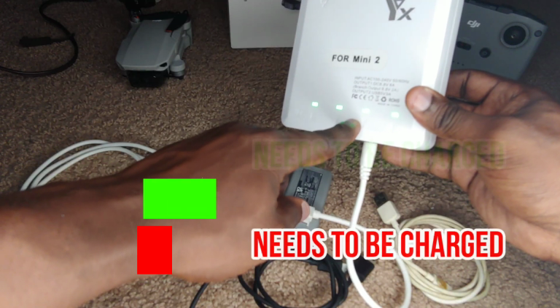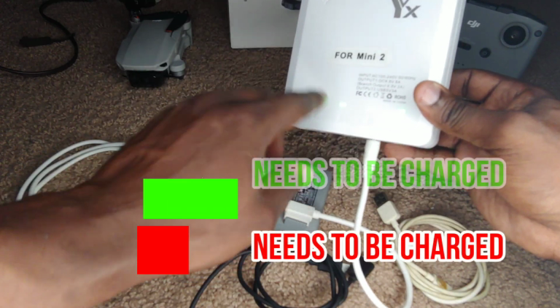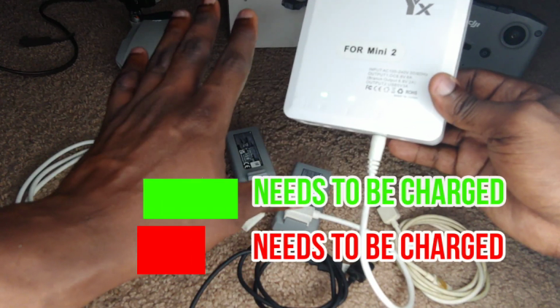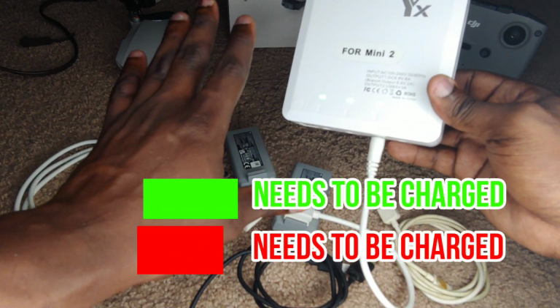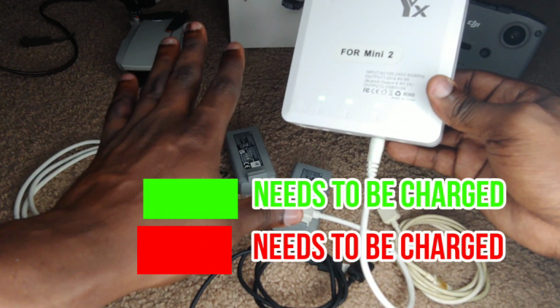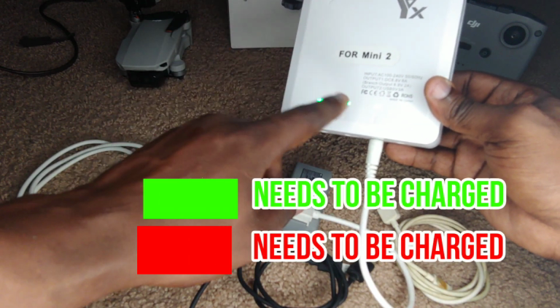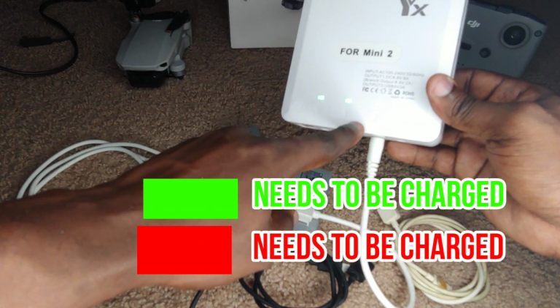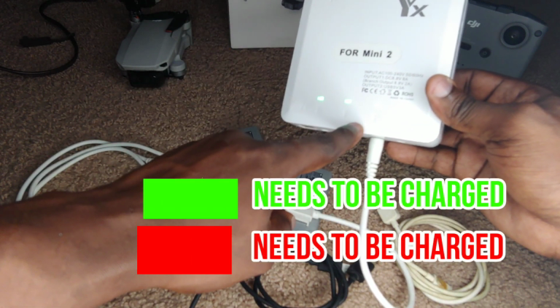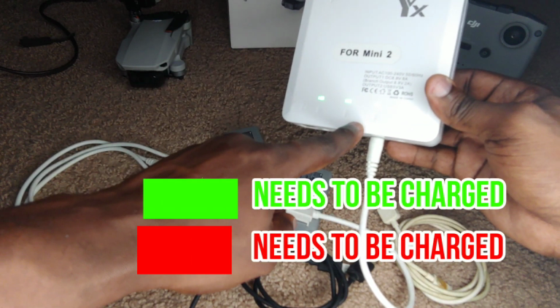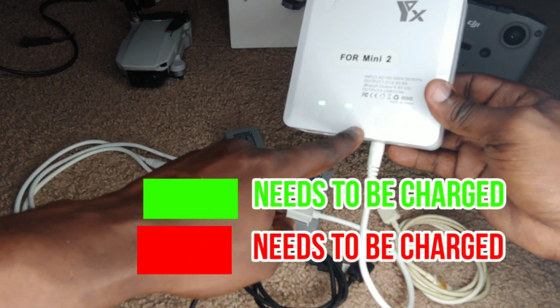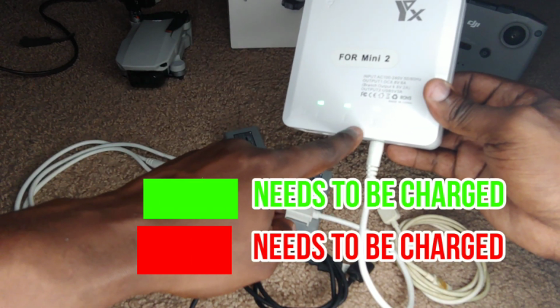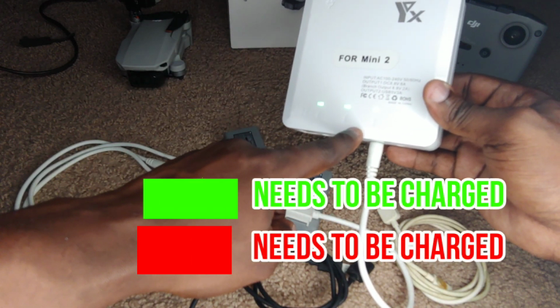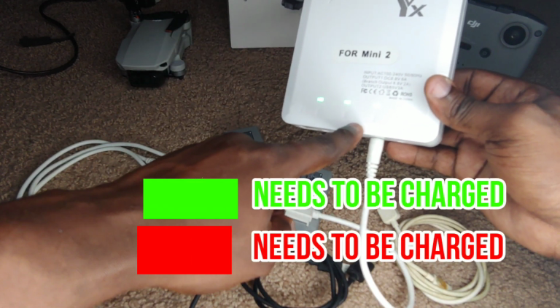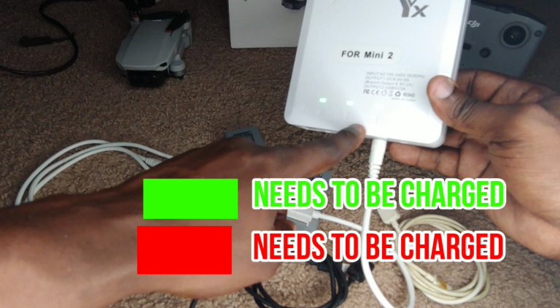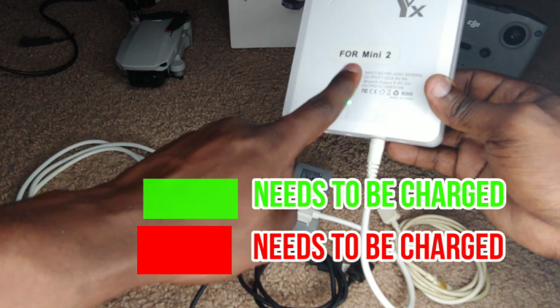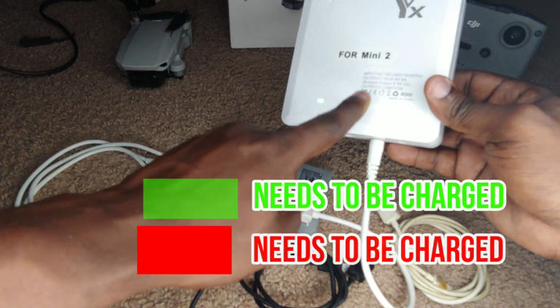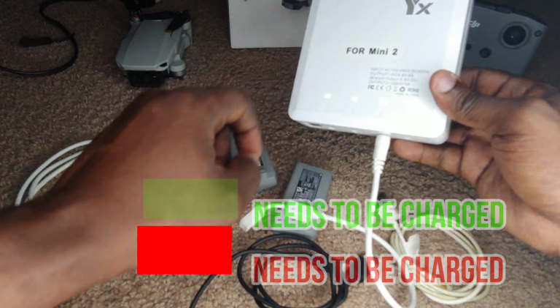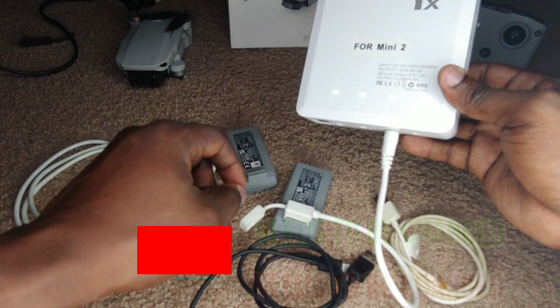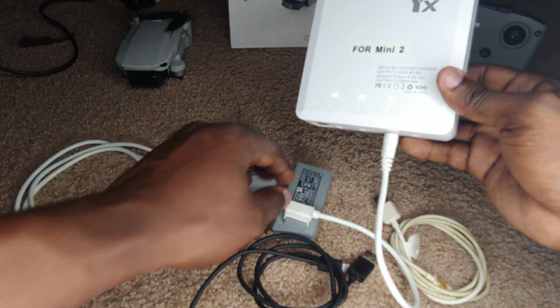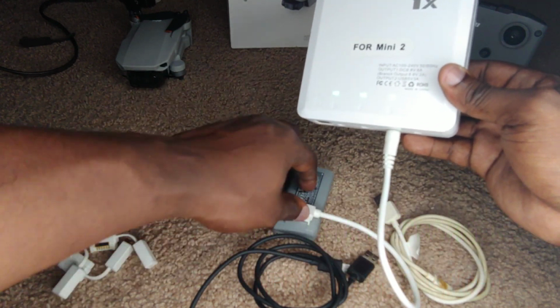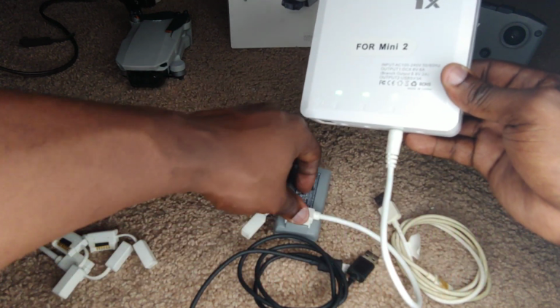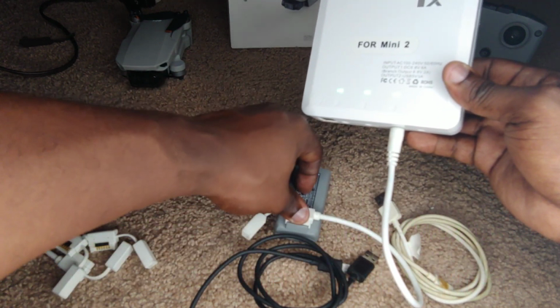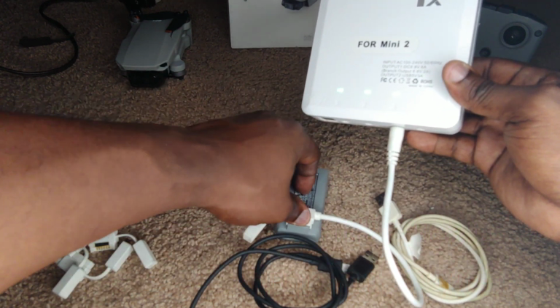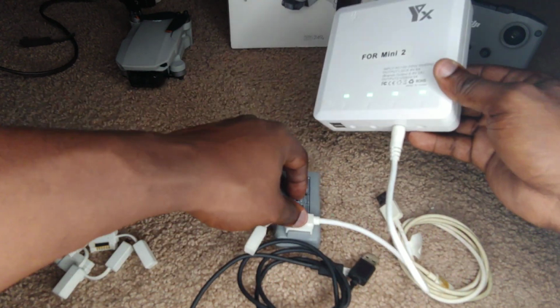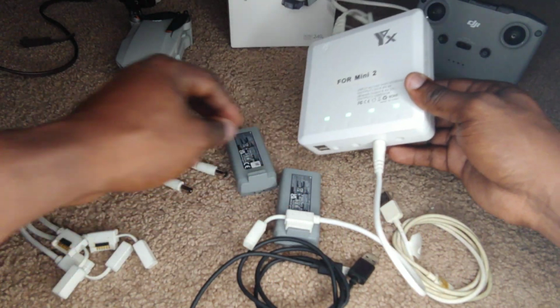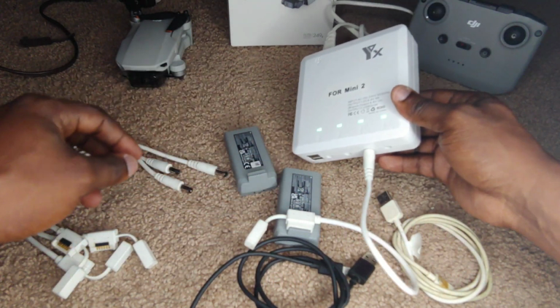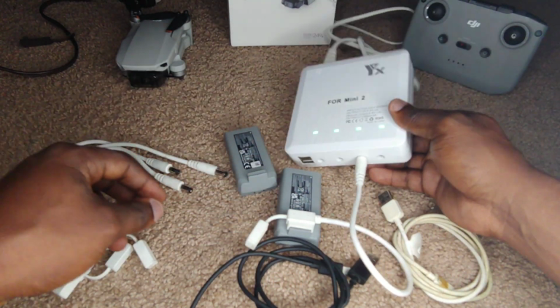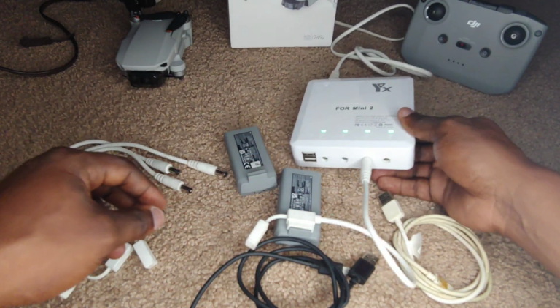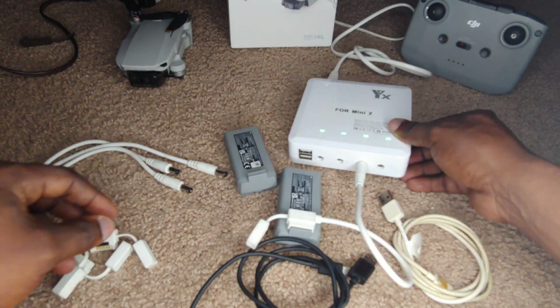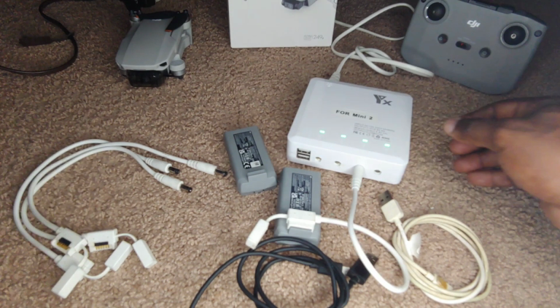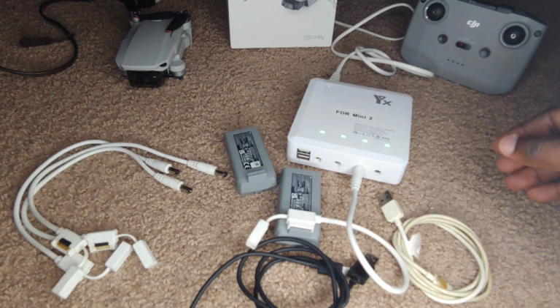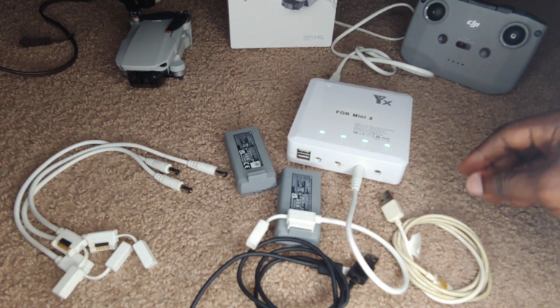If the battery needs to be charged, it will turn red; if it doesn't, it will stay green. As it is now, this one does not need to be charged, so that's the reason why it's not changing colors.